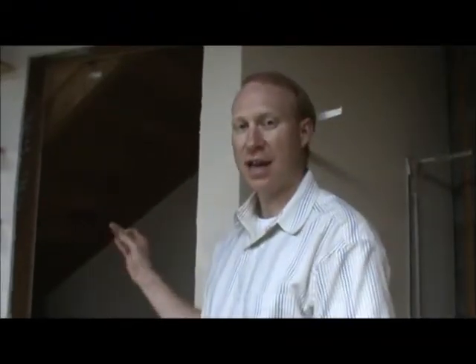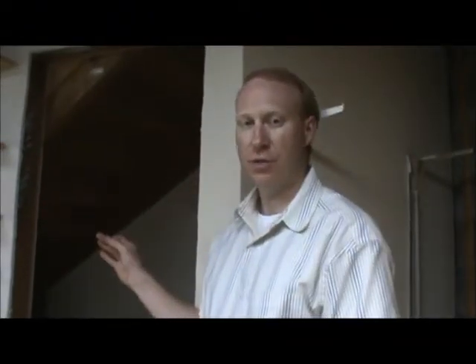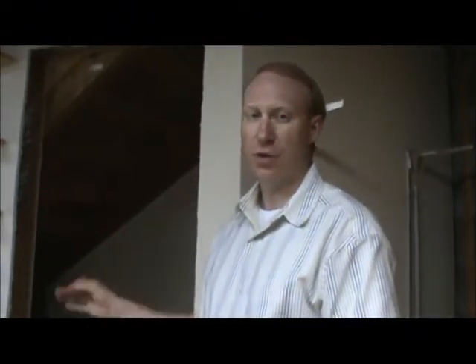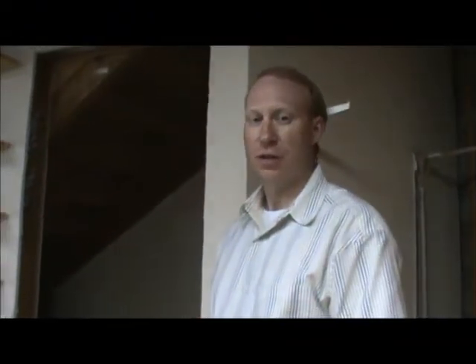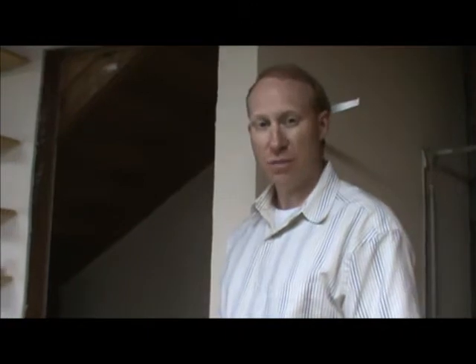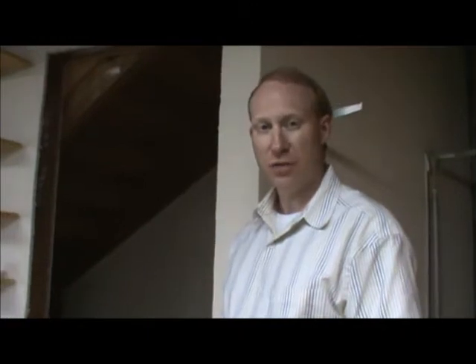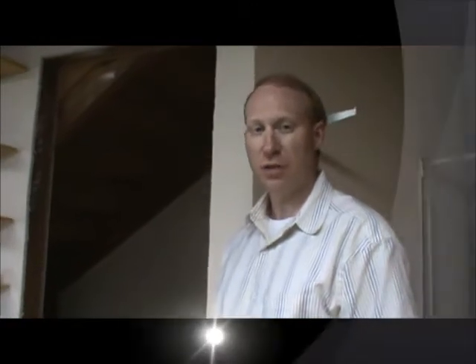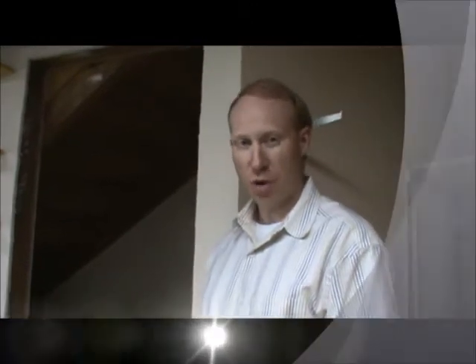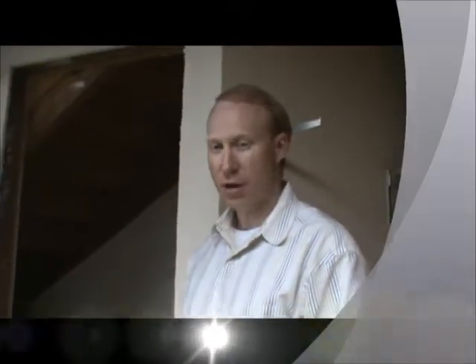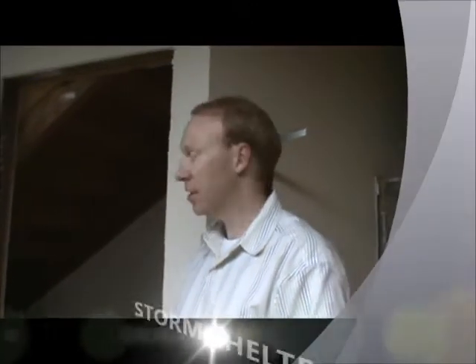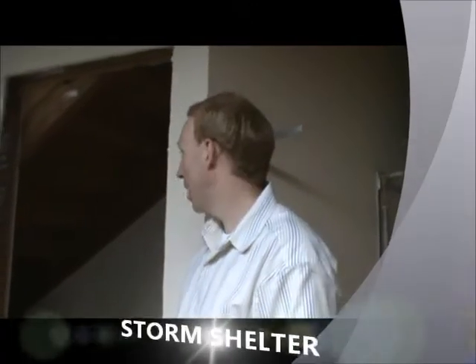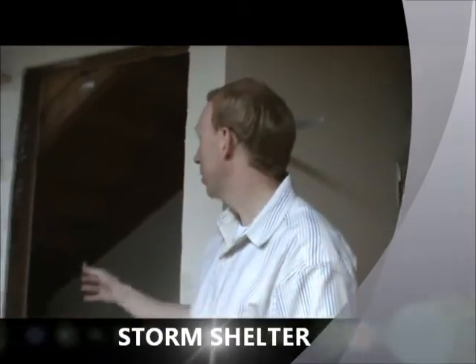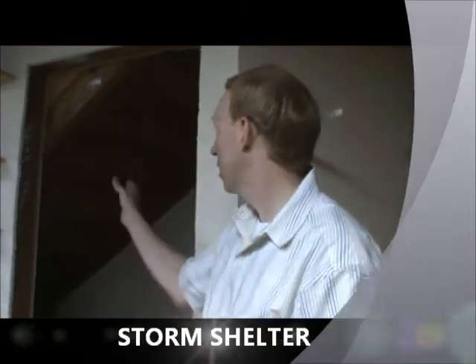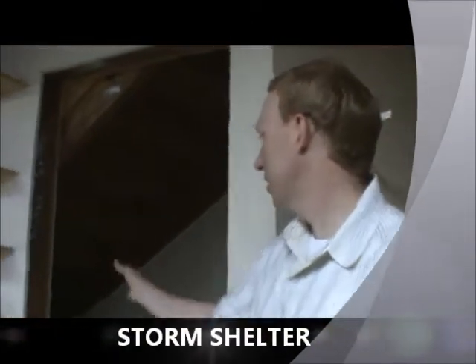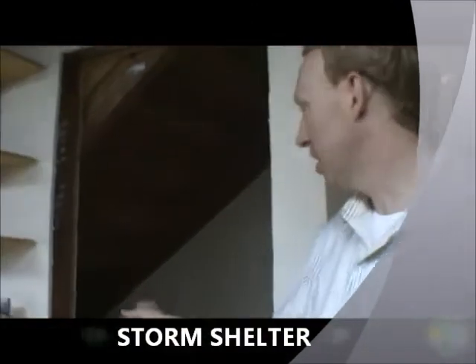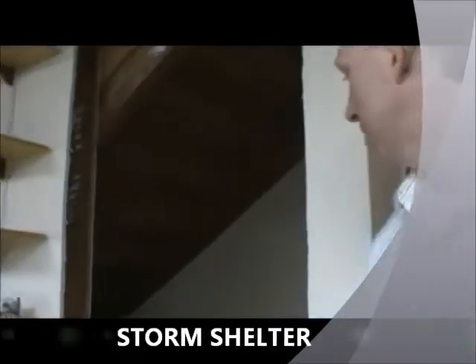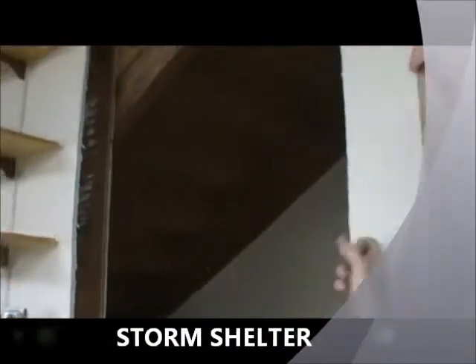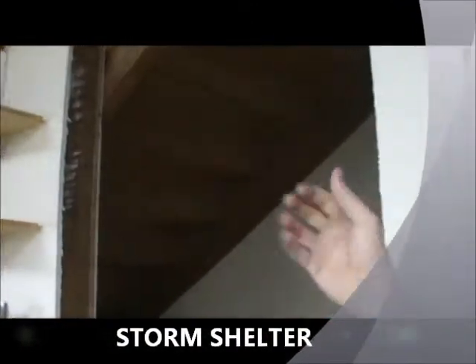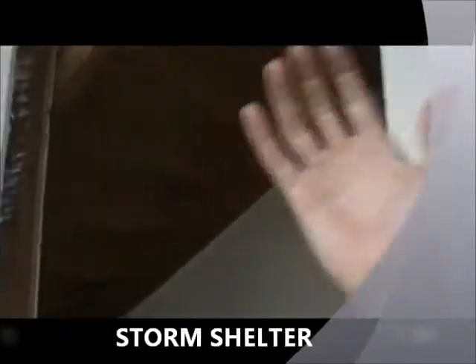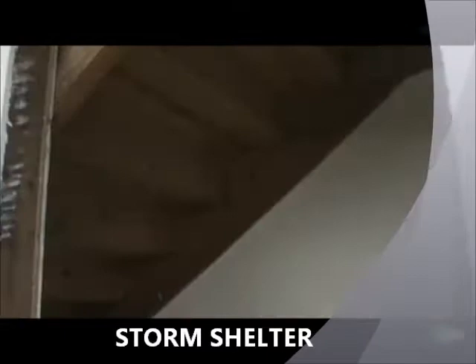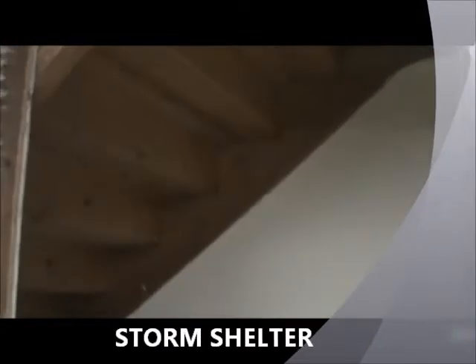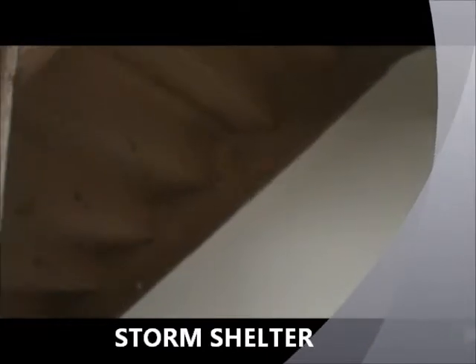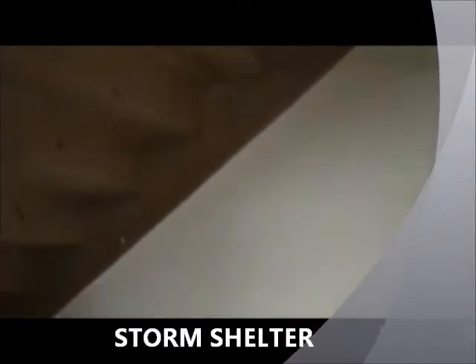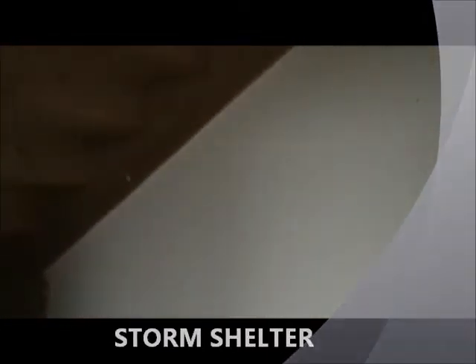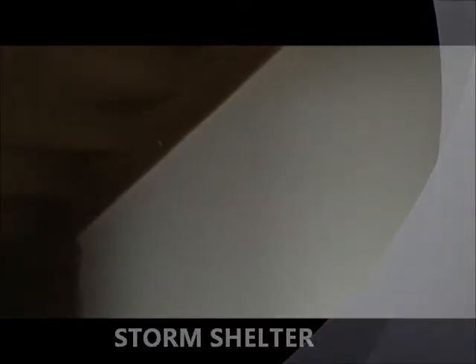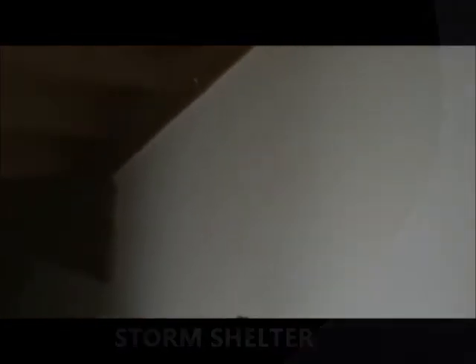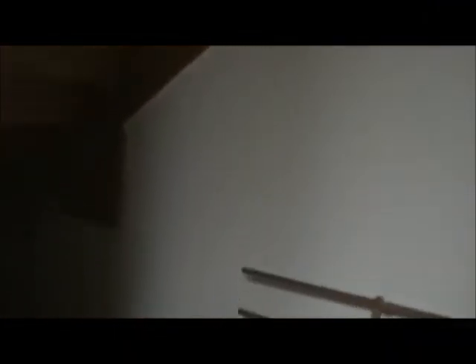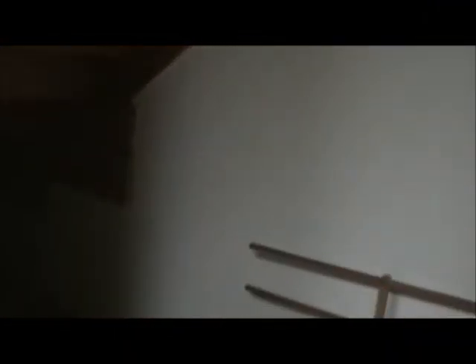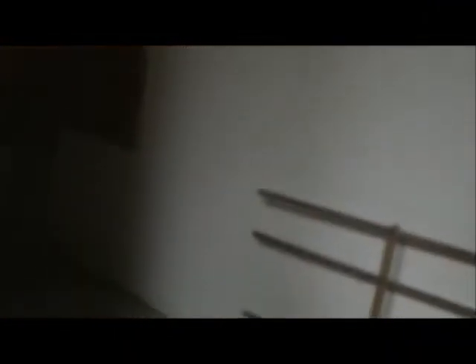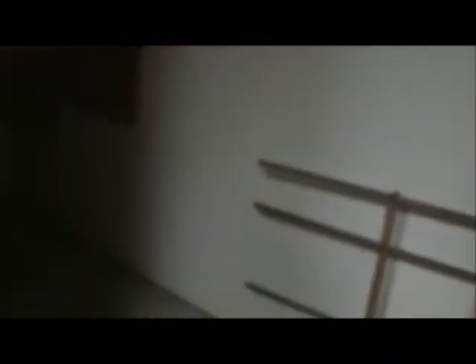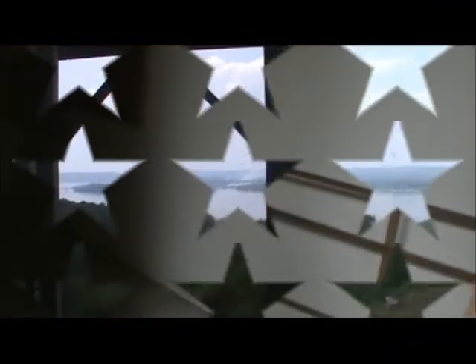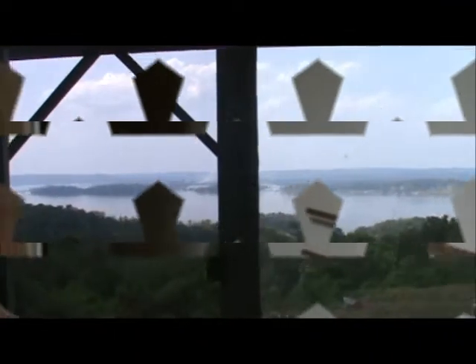This space right here is ideal for a storm shelter — tornadoes, any kind of bad weather. Underneath the steps, you can see this whole area is full of cement and concrete beams.